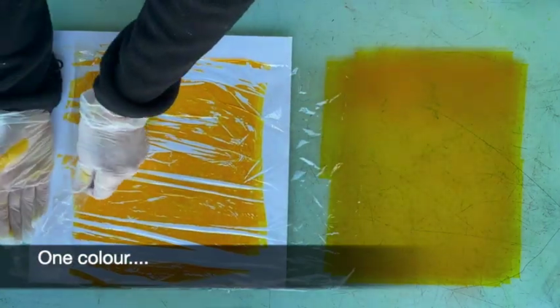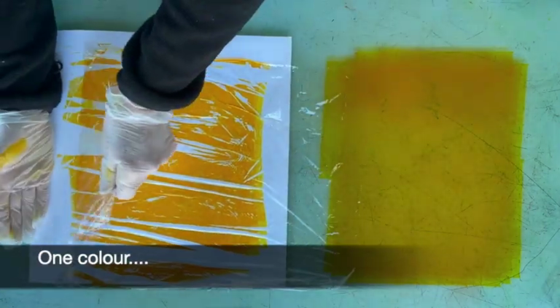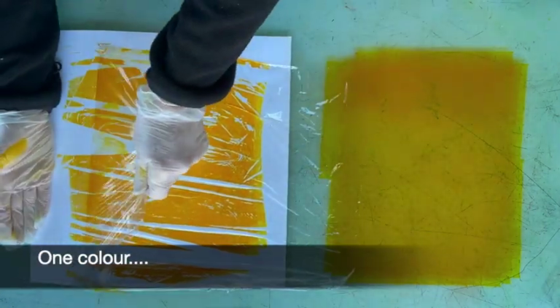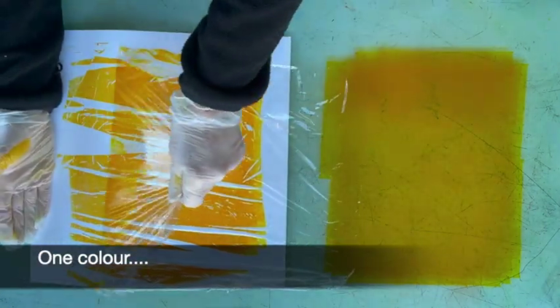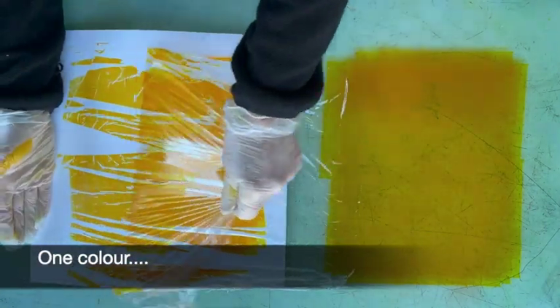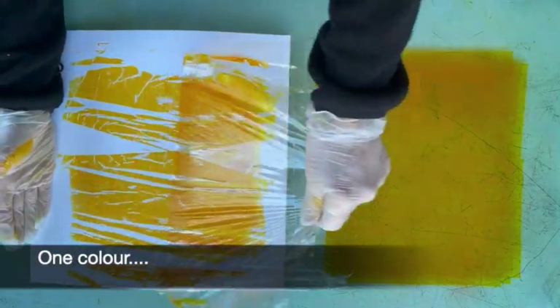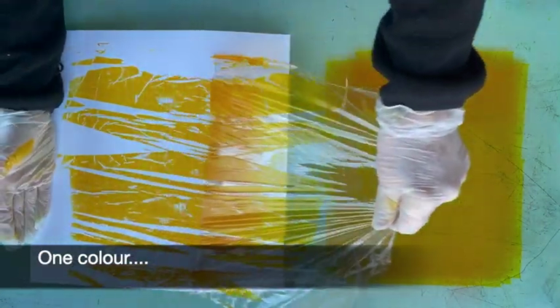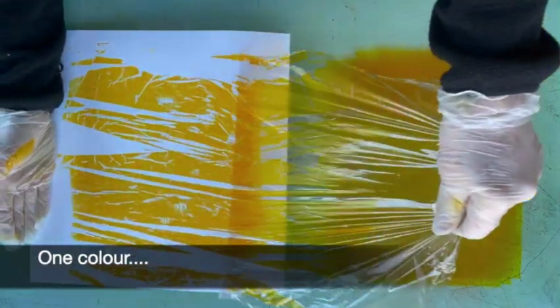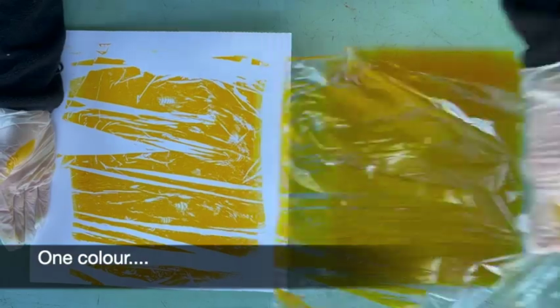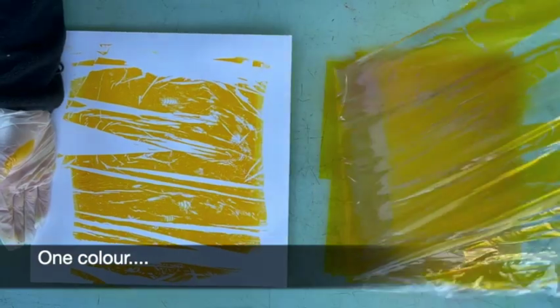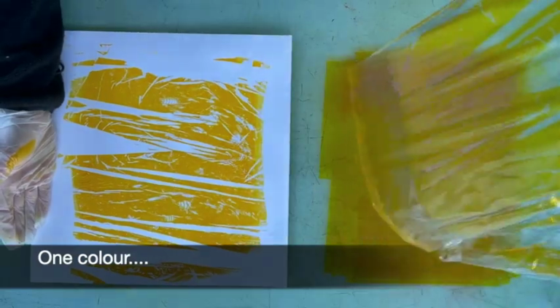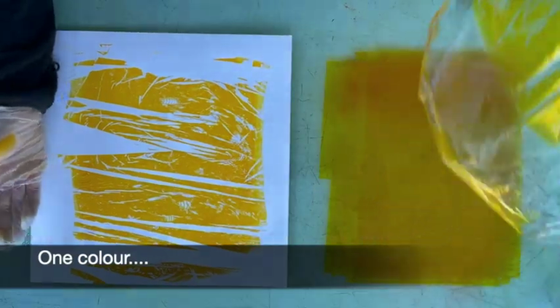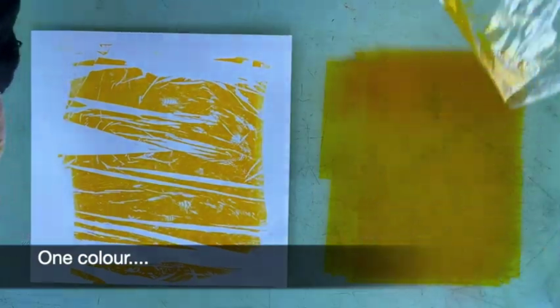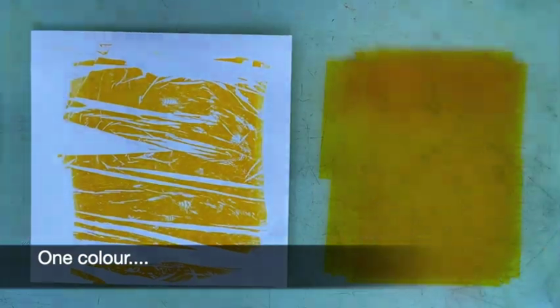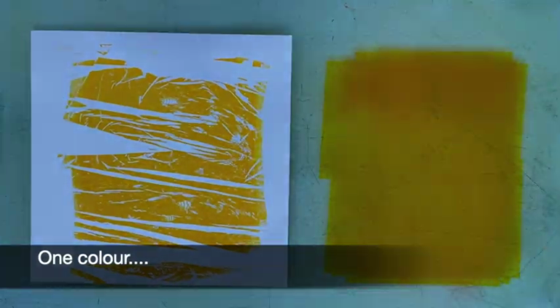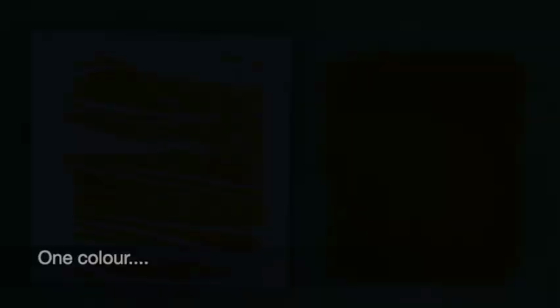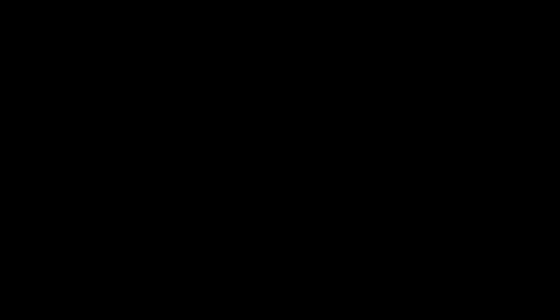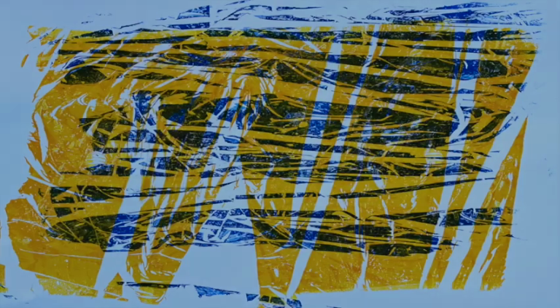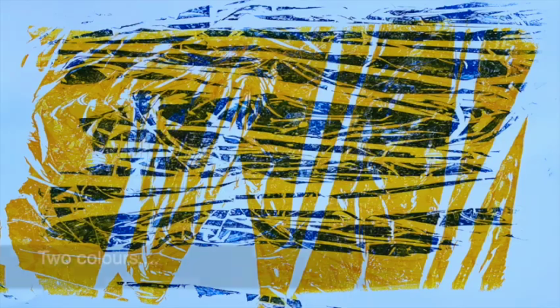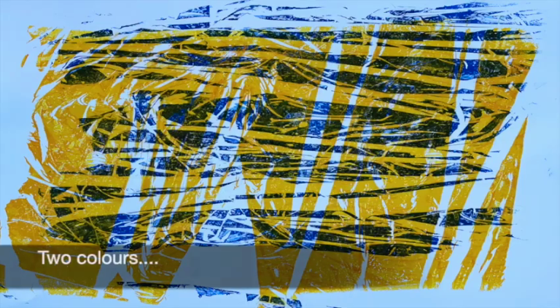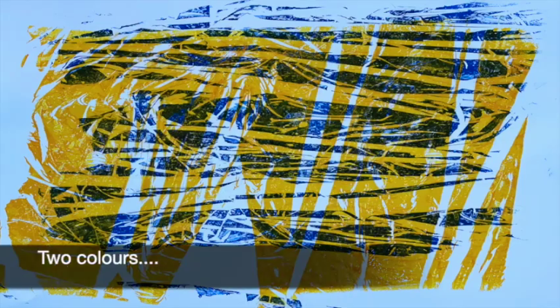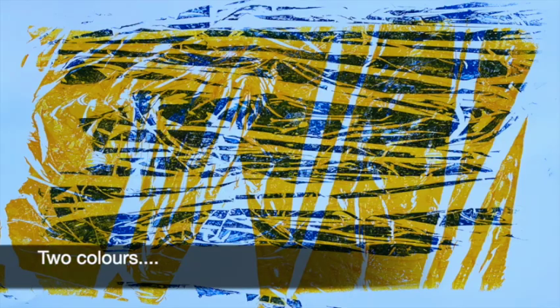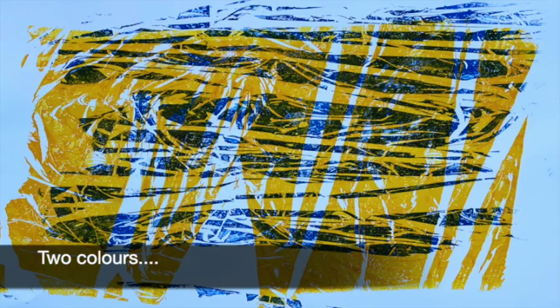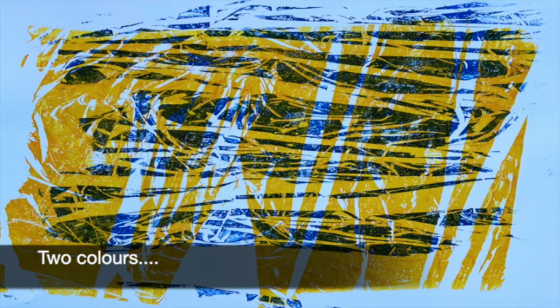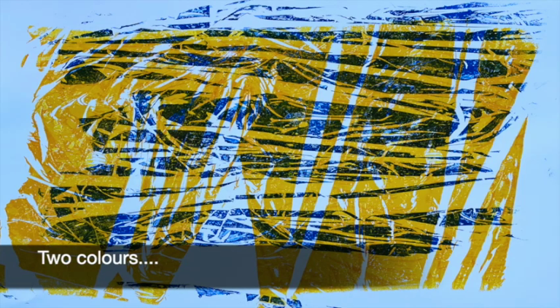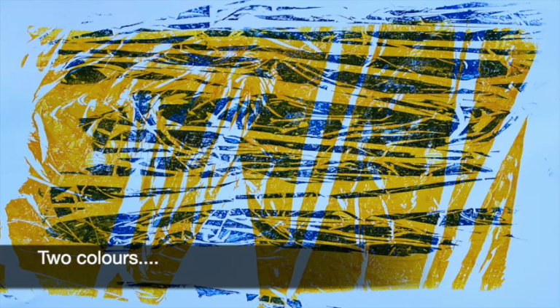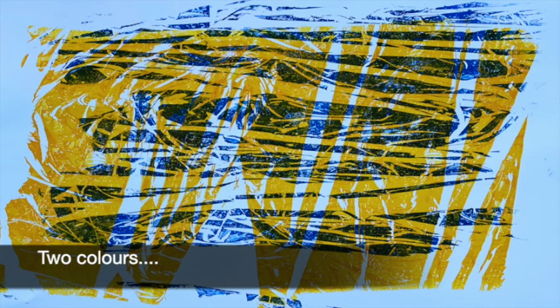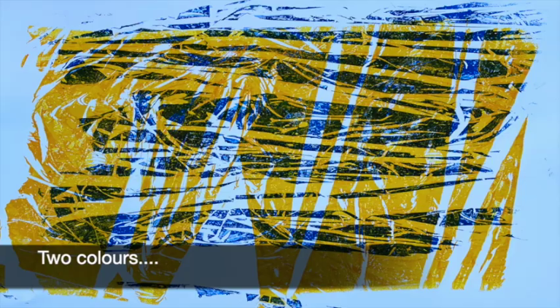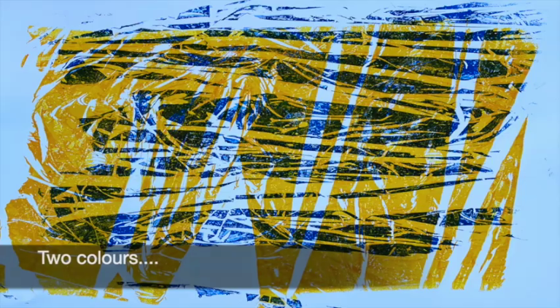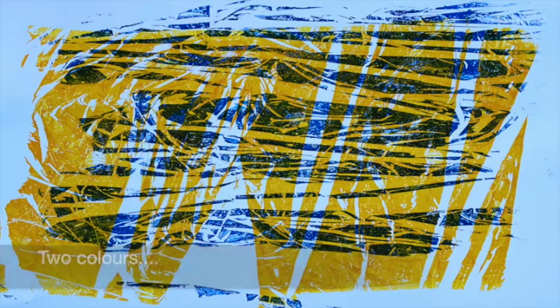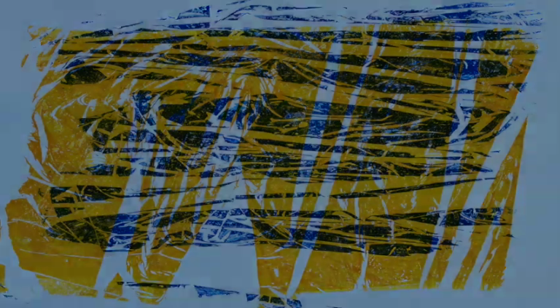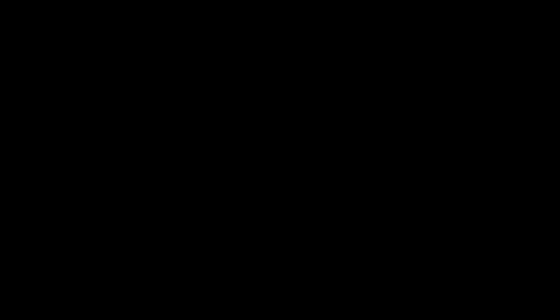If you repeat this with different coloured inks you can print them on top of each other on your print, and you can get some great effects especially if you use a slightly transparent ink.